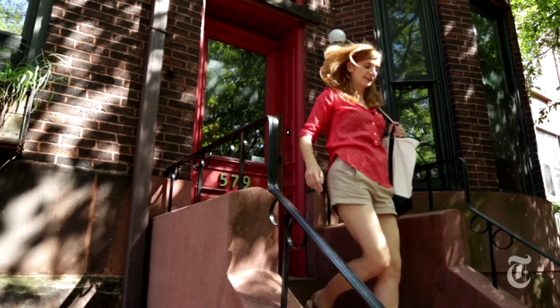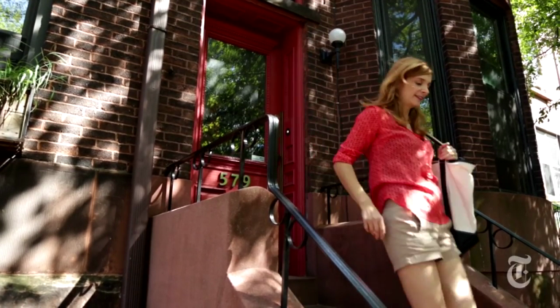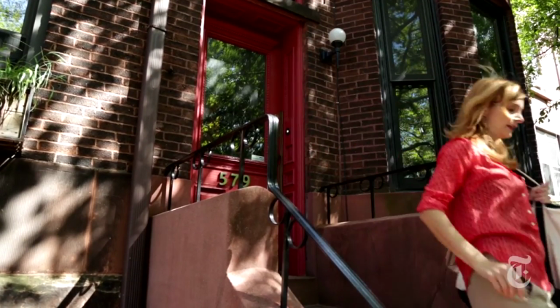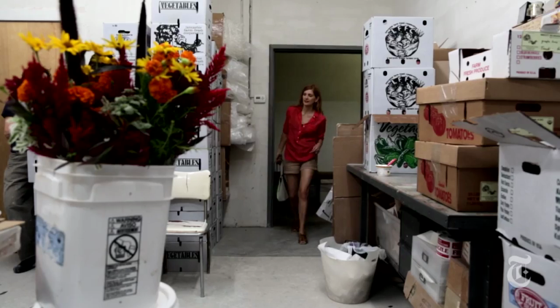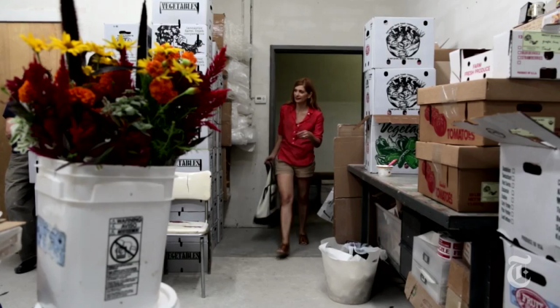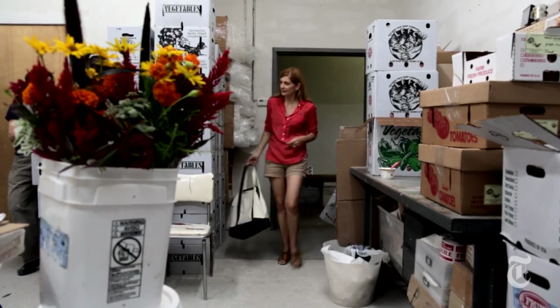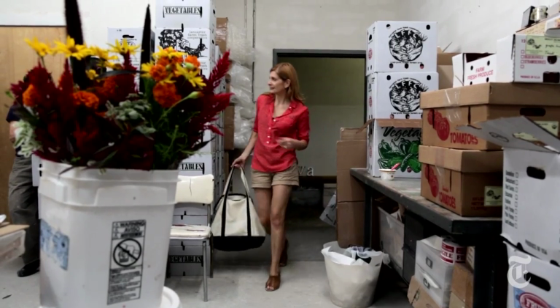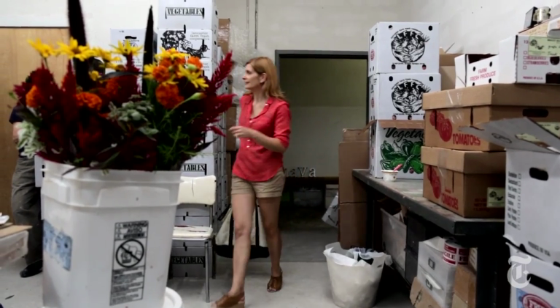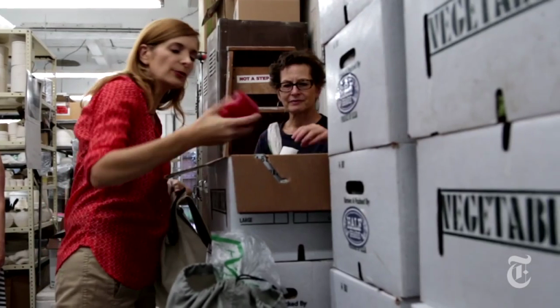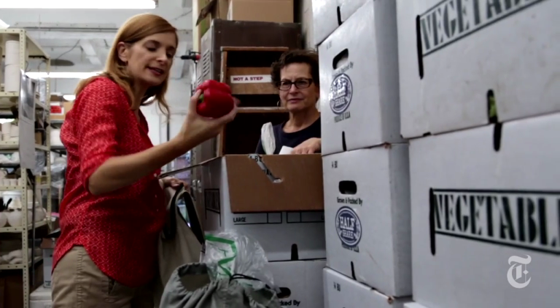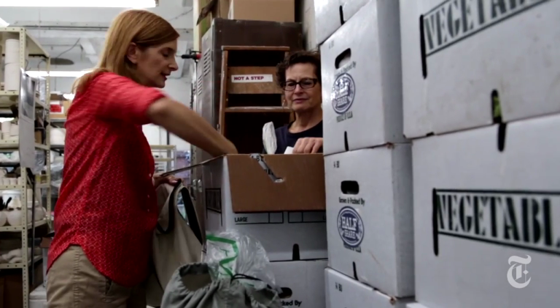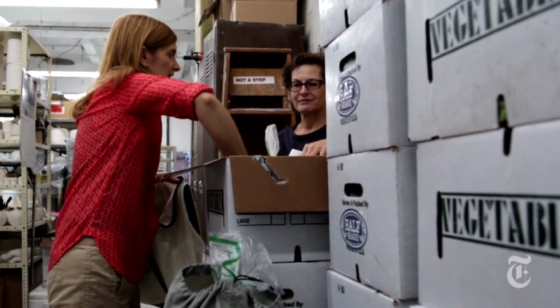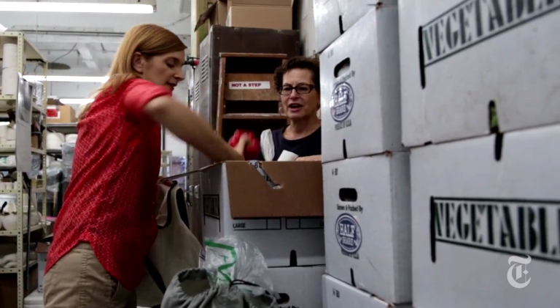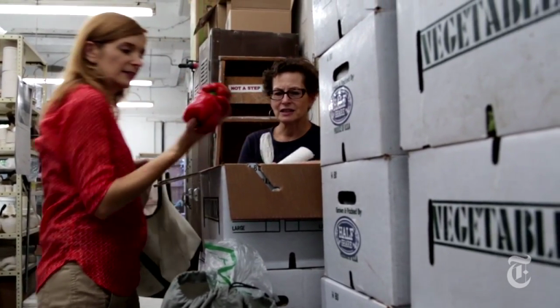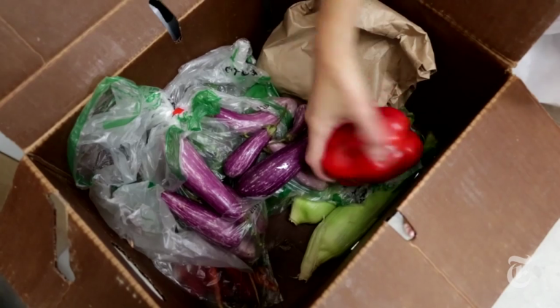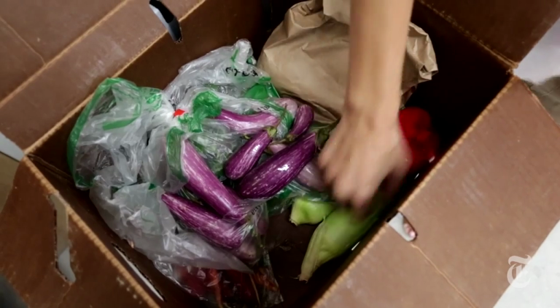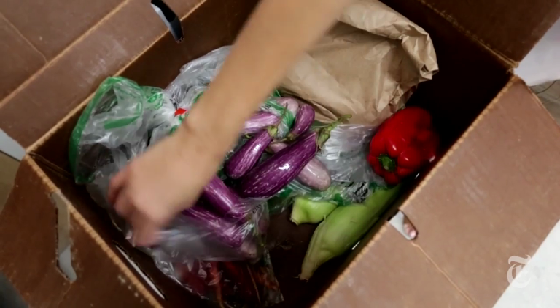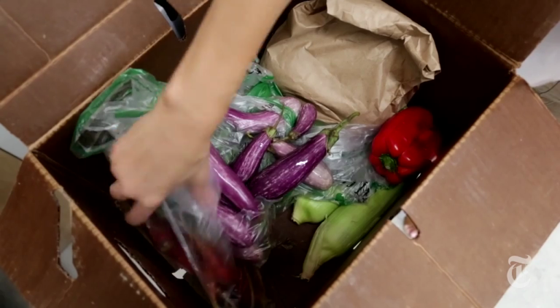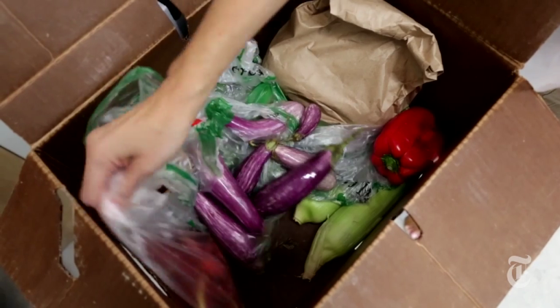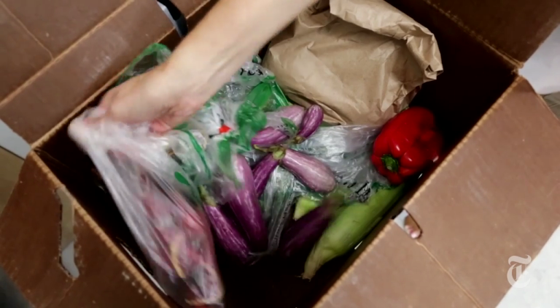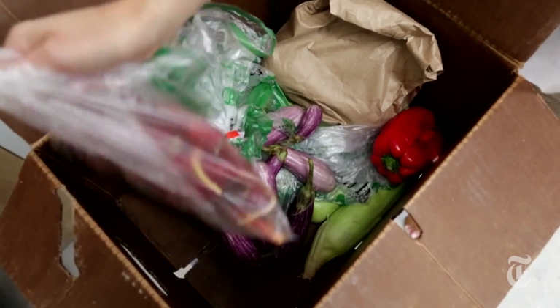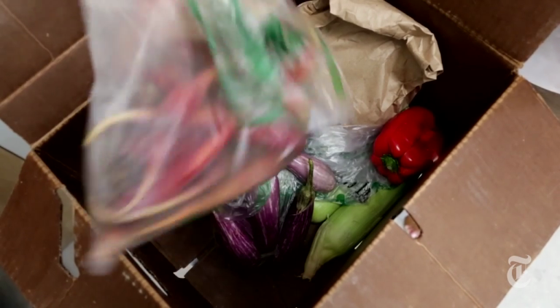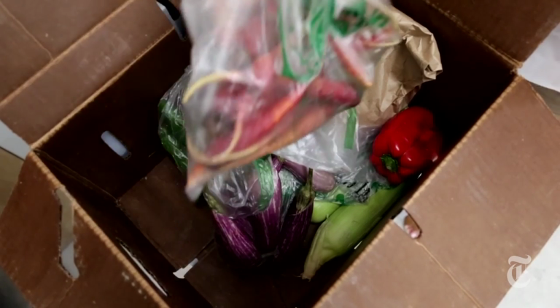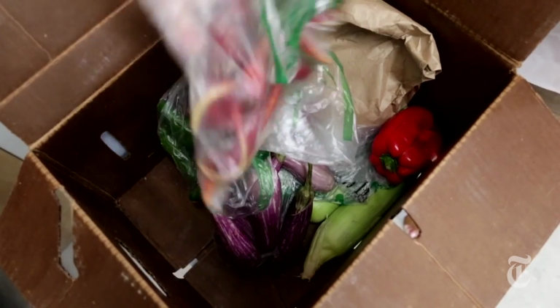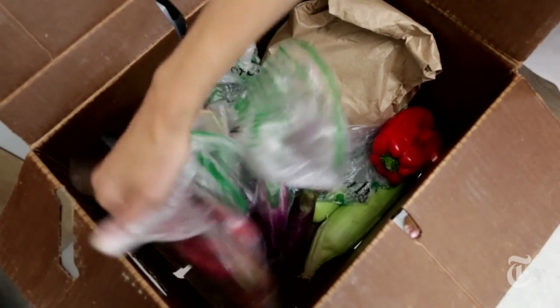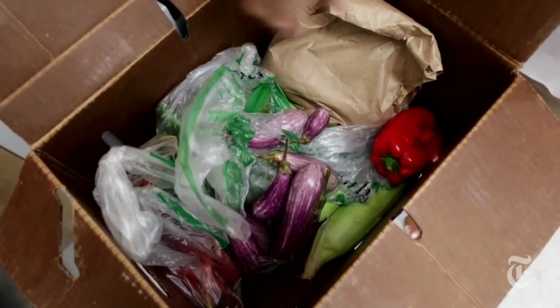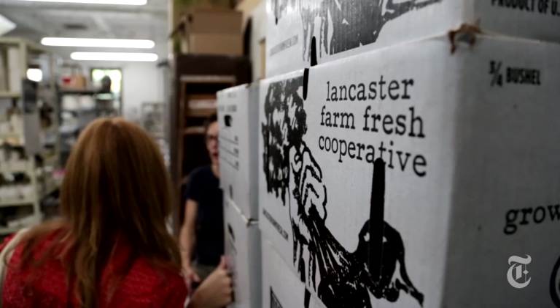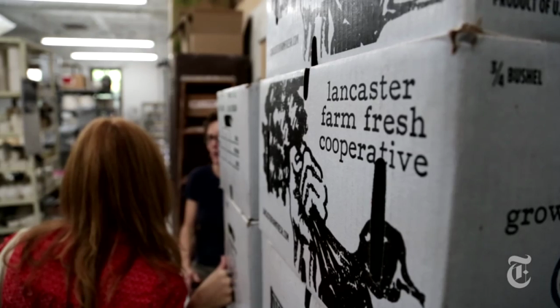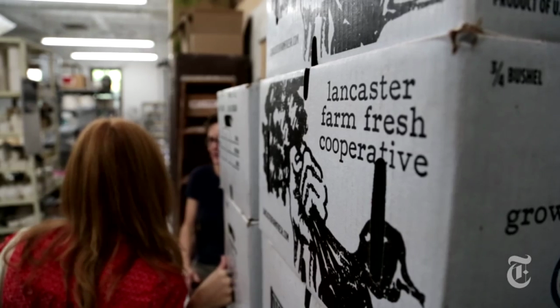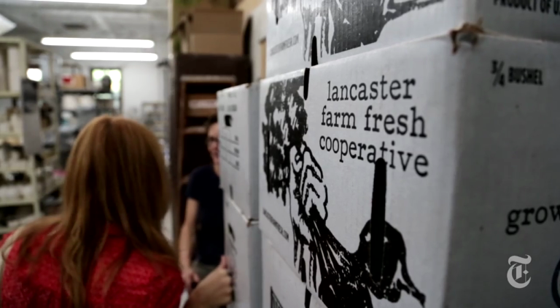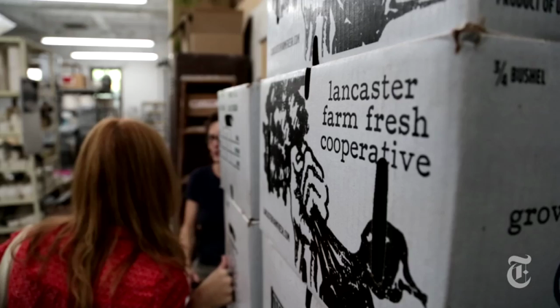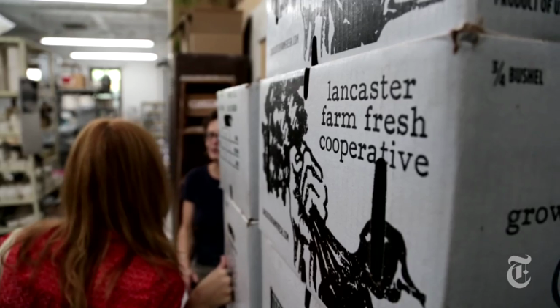Summertime is exactly when you want to be making Ratatouille. All the vegetables are in season. I've got my eggplant, my gorgeous peppers from my CSA. The only problem? It heats up your kitchen.